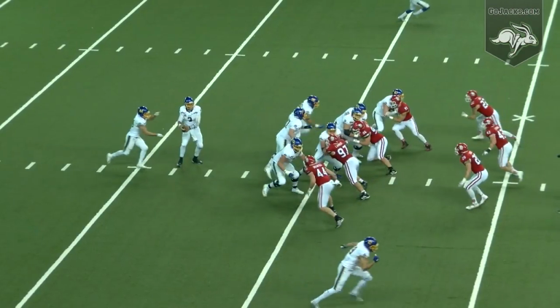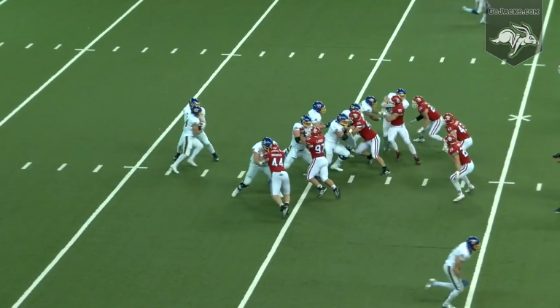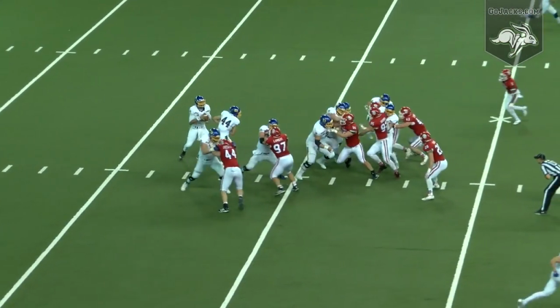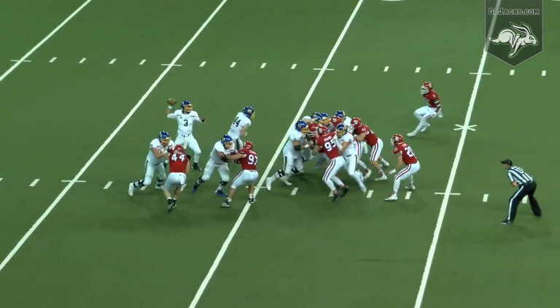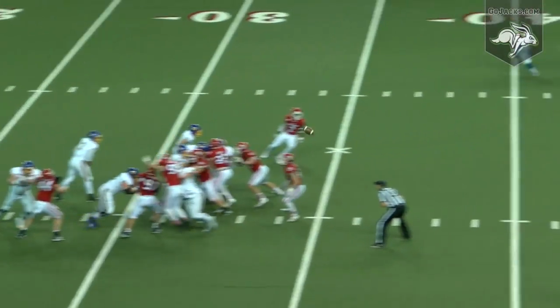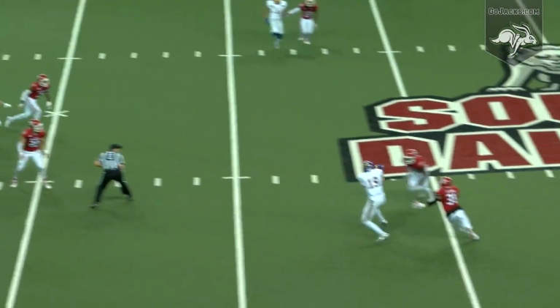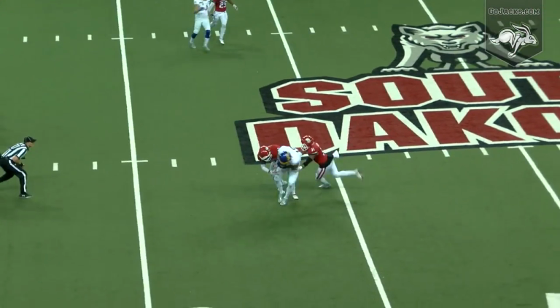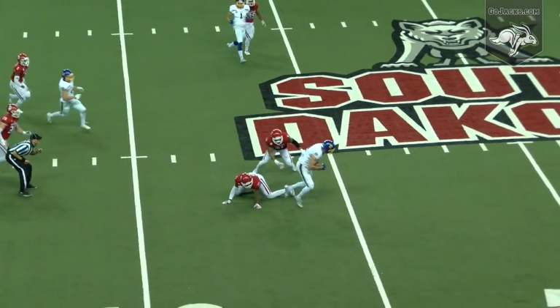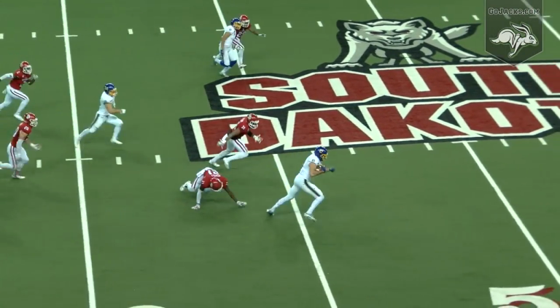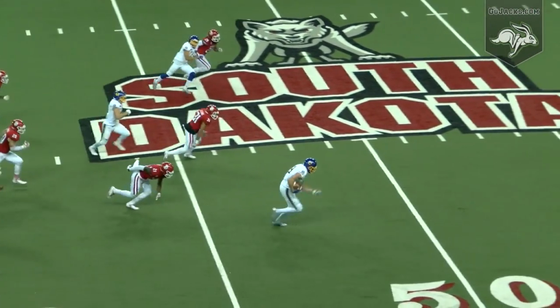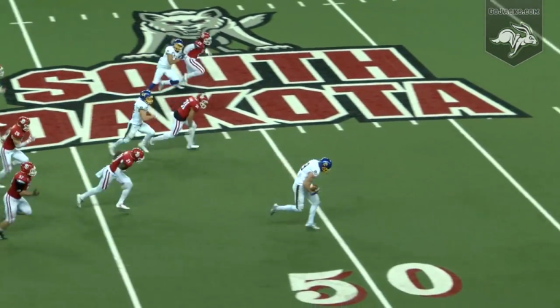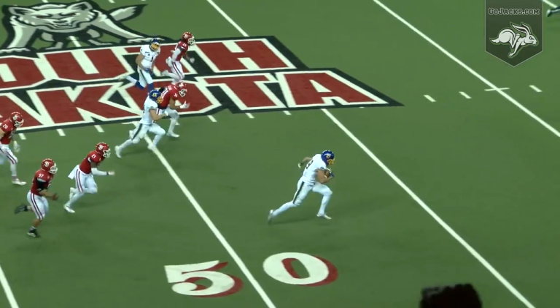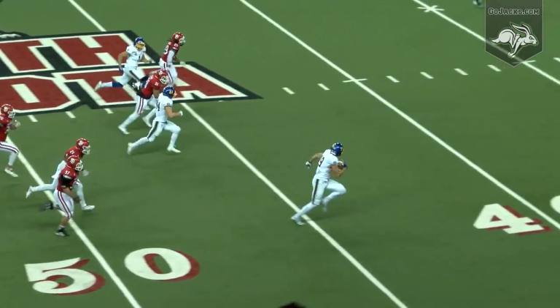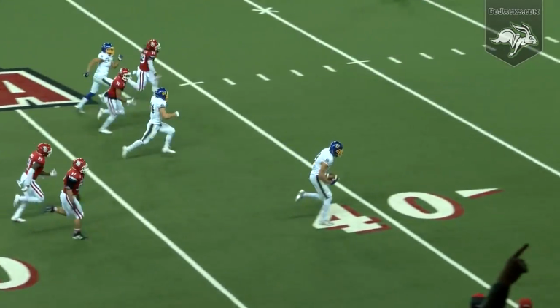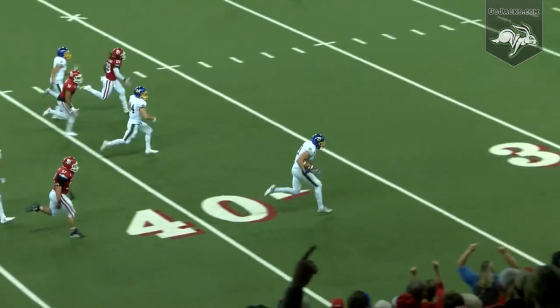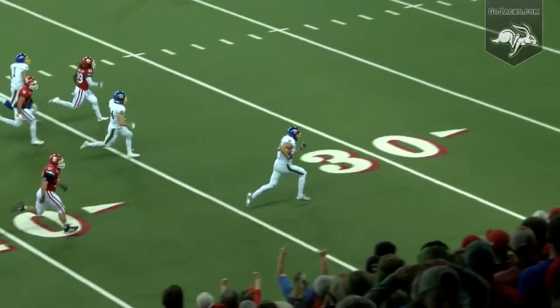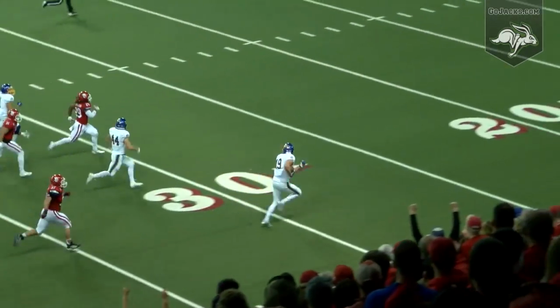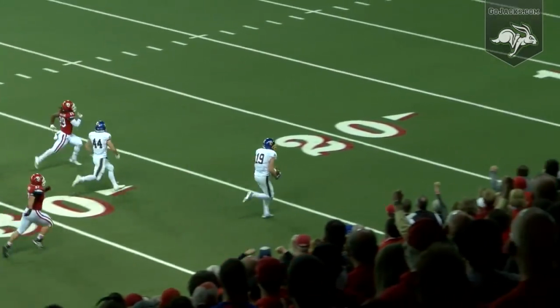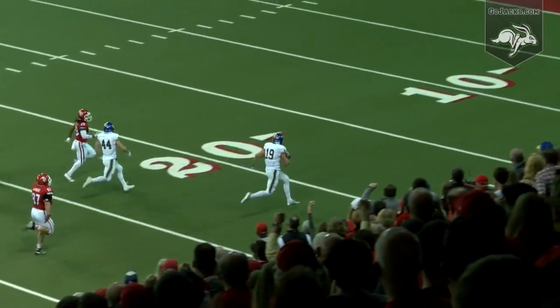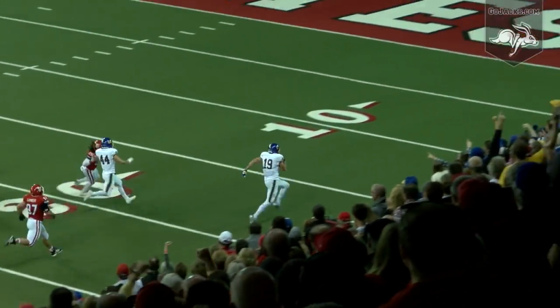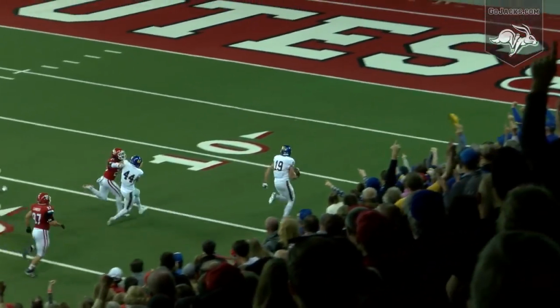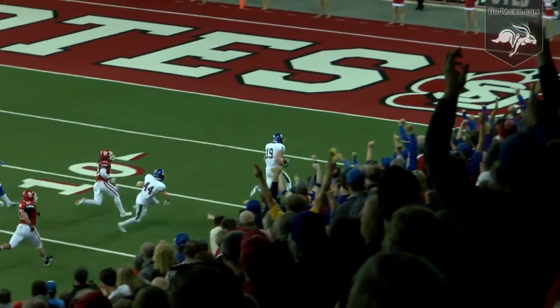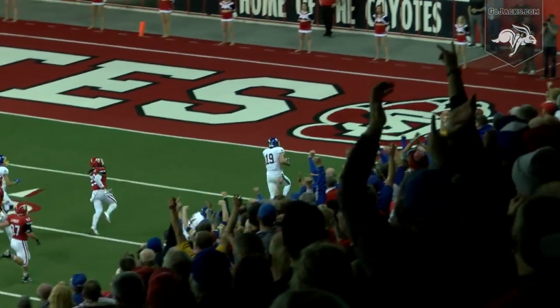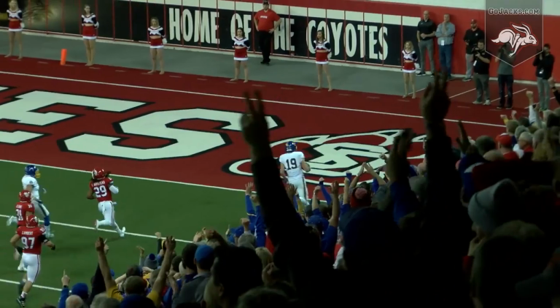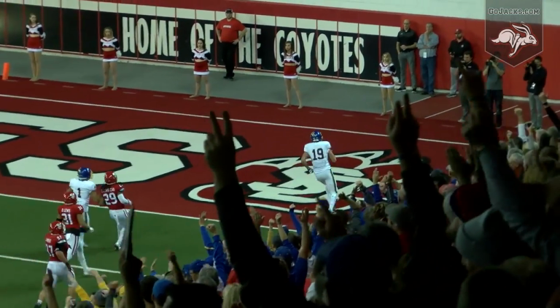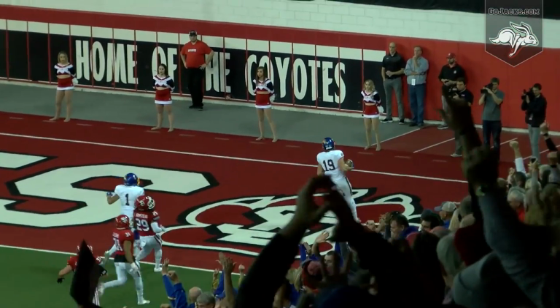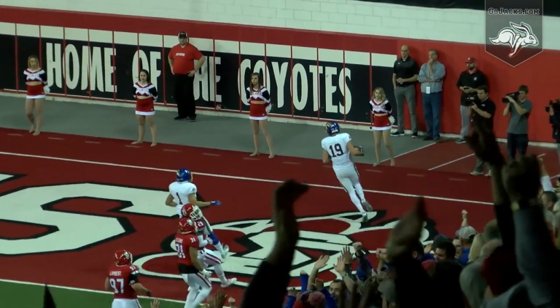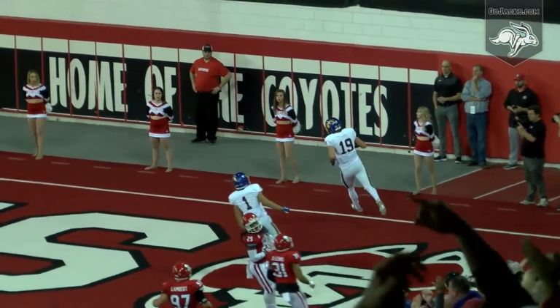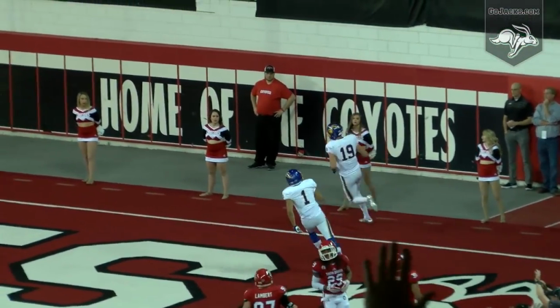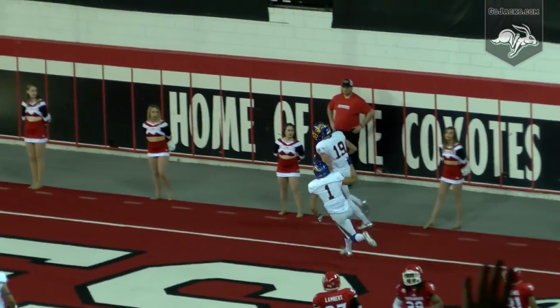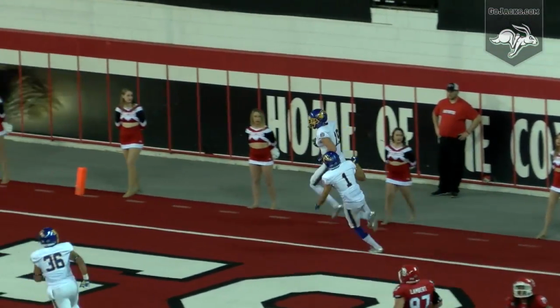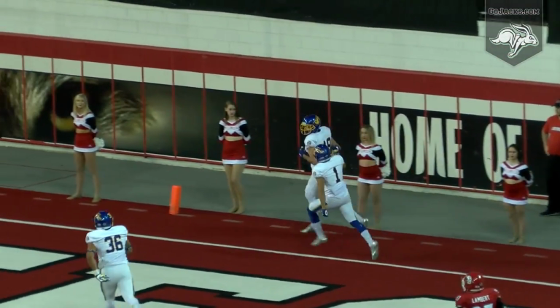Christian out of the shotgun will fake to Mangarelli, throw down the right seam. Wieneke bounces off a tackle at the 40, midfield, down the near sideline — 40, 30. It's a foot race inside the 20. He's to the ten and he's into the end zone. Touchdown Jackrabbits.